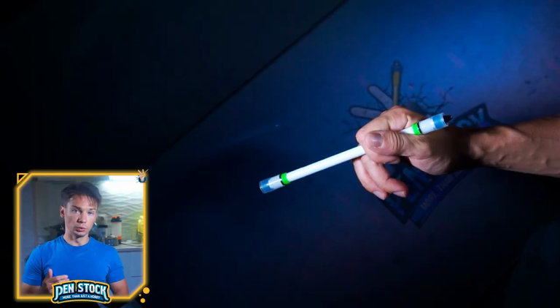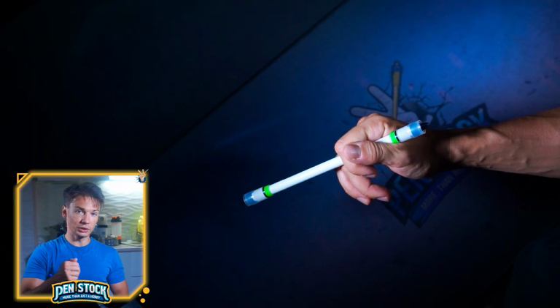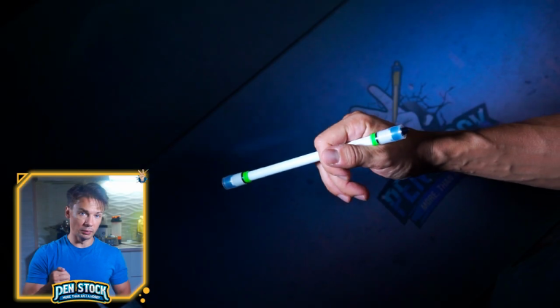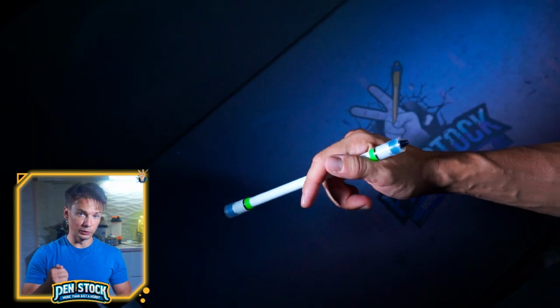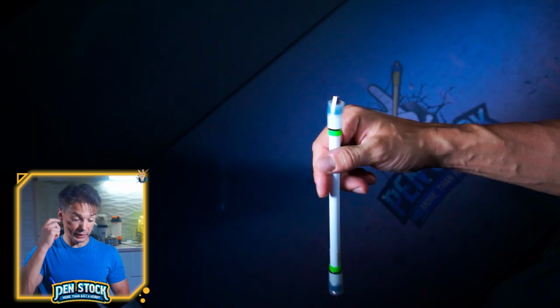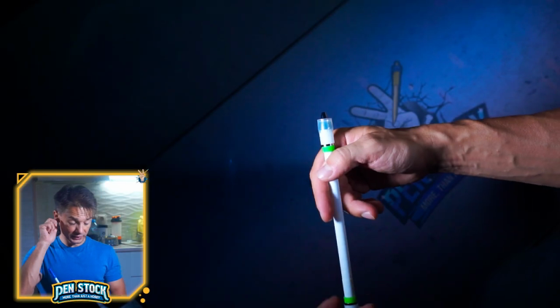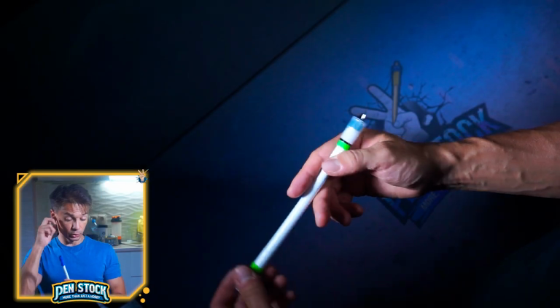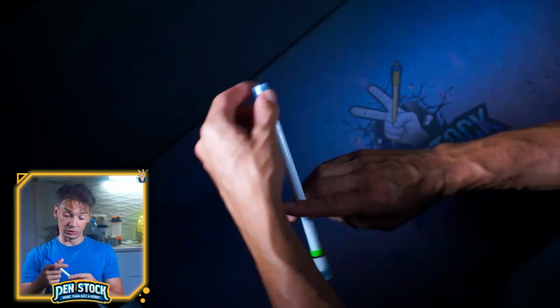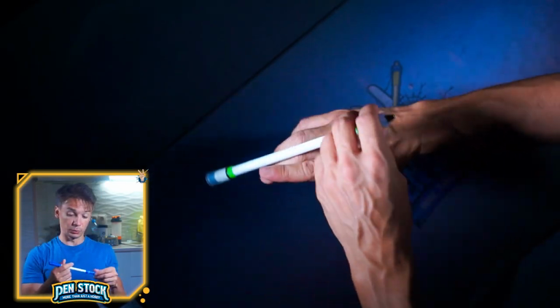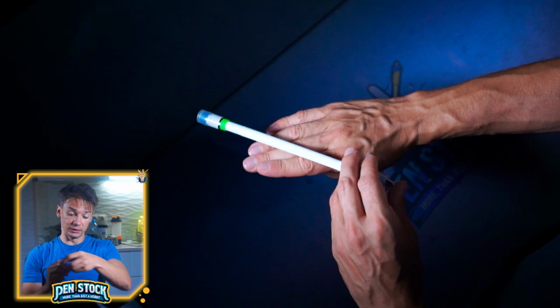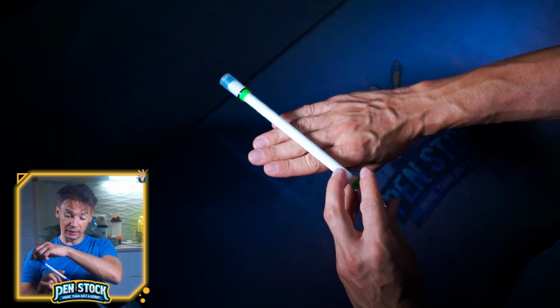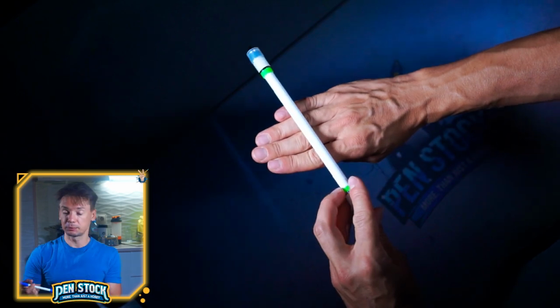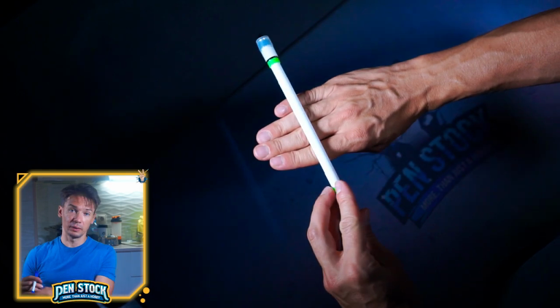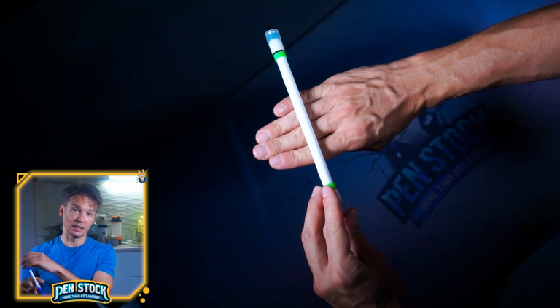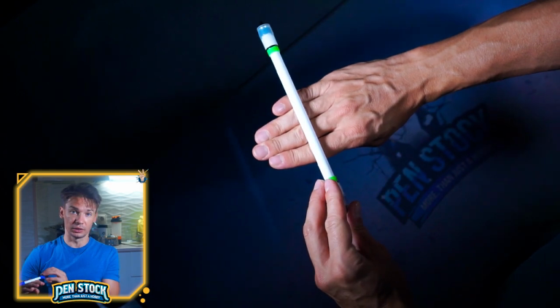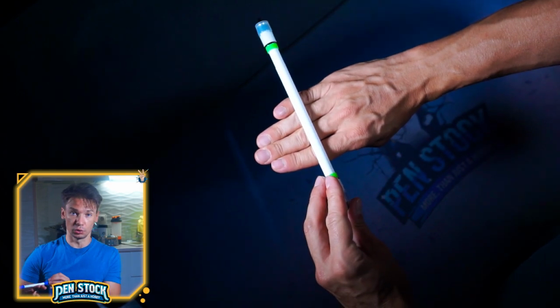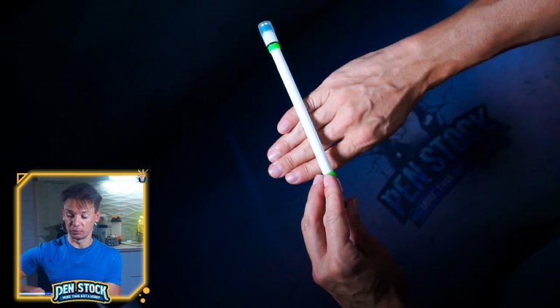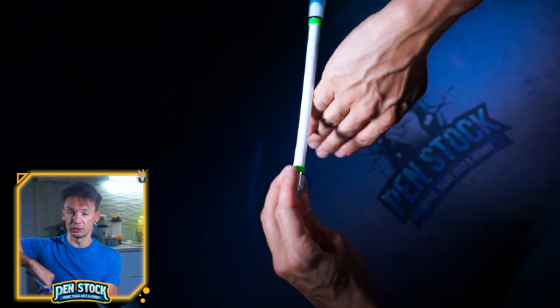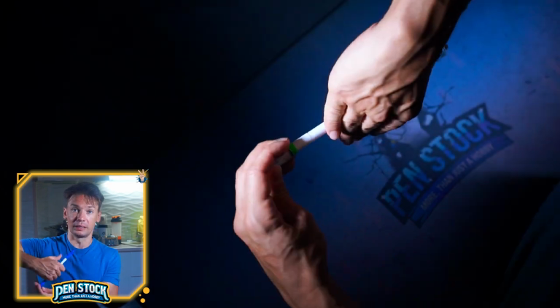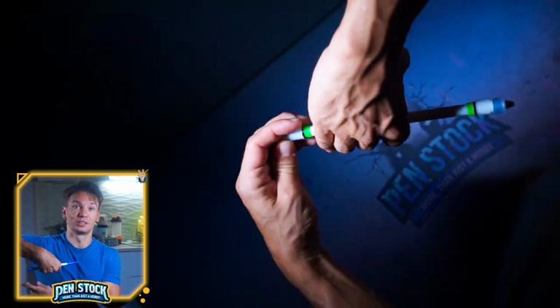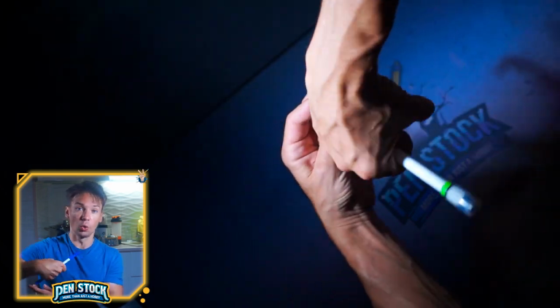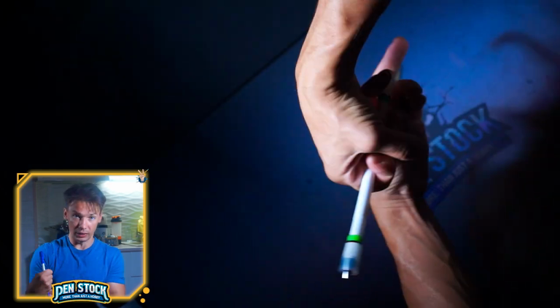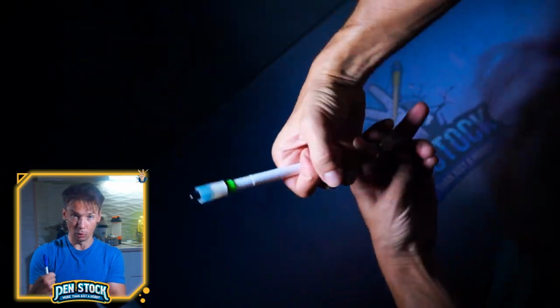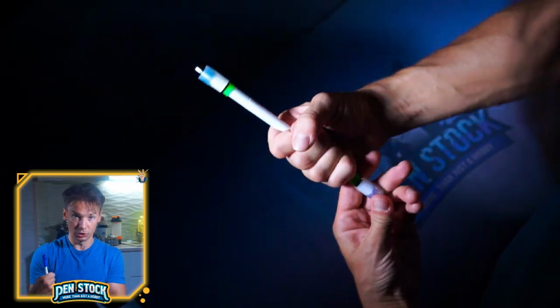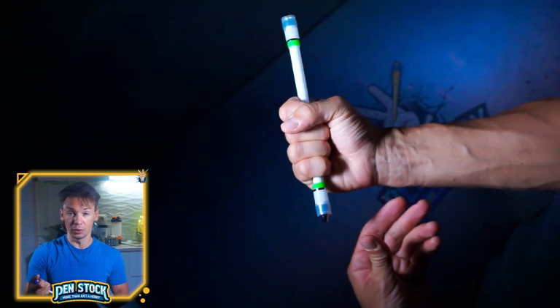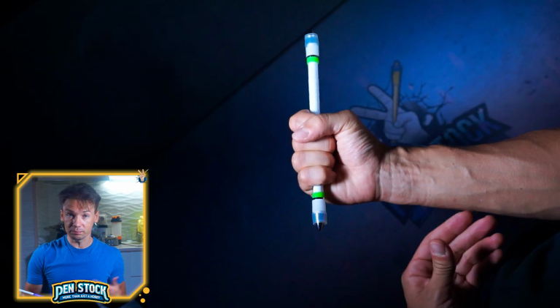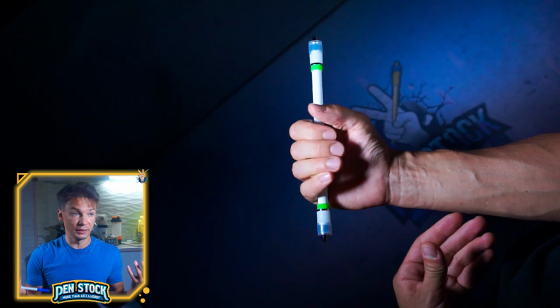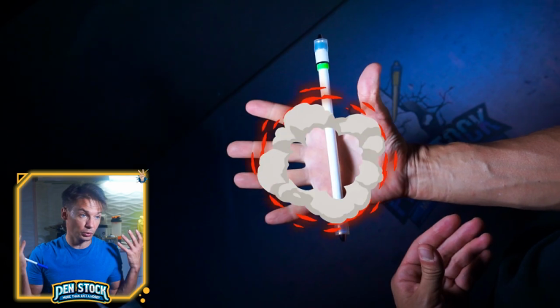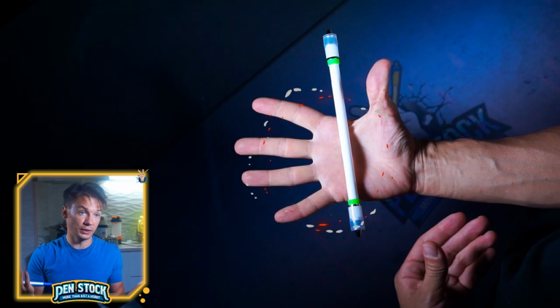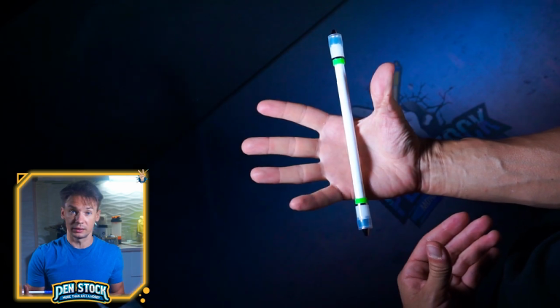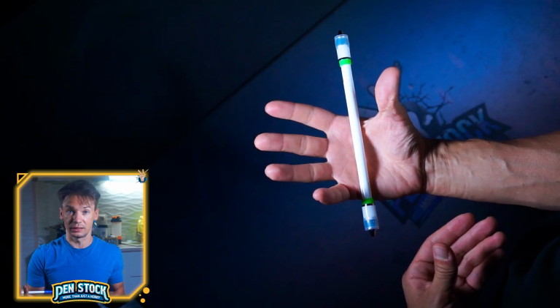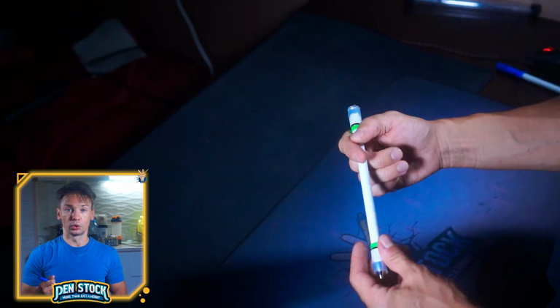So, Twisted Cobra Bite looks like this. You start with index back. As the pen makes half a rotation on top of the hand, you make this cobra-like motion. And voila, the pen is on the other hand side.